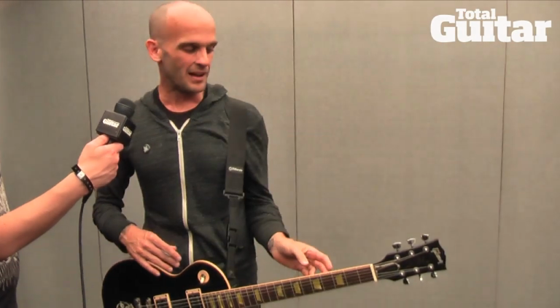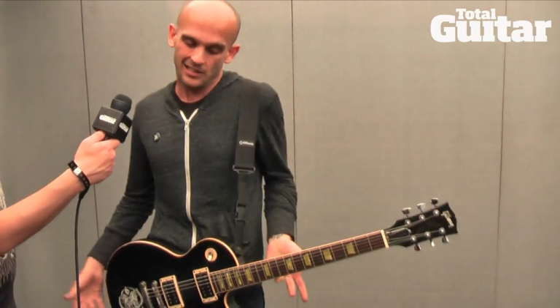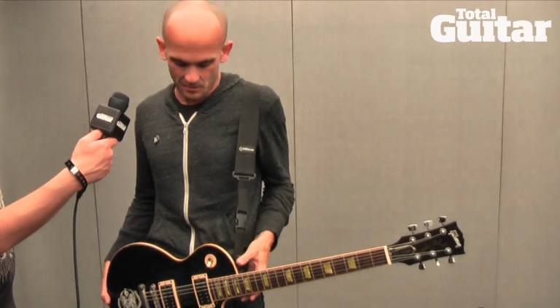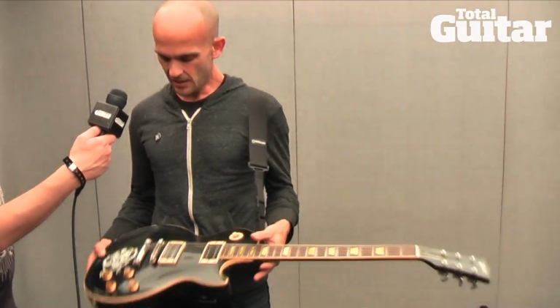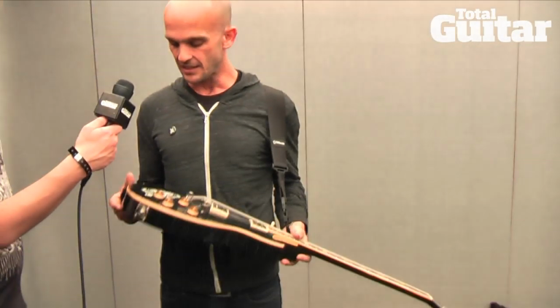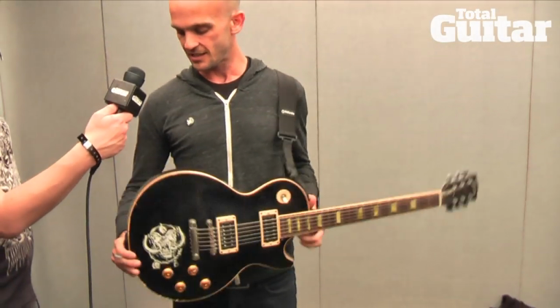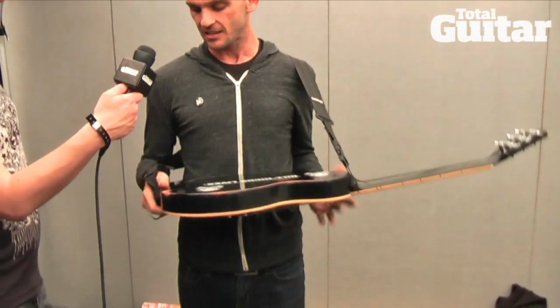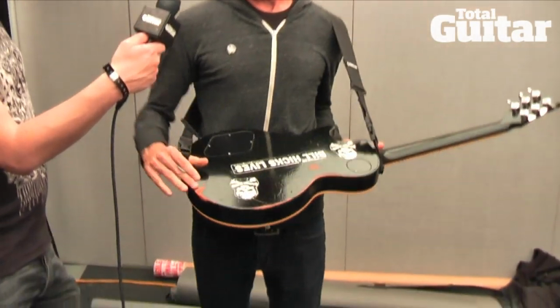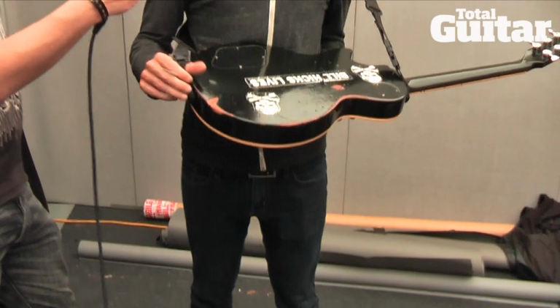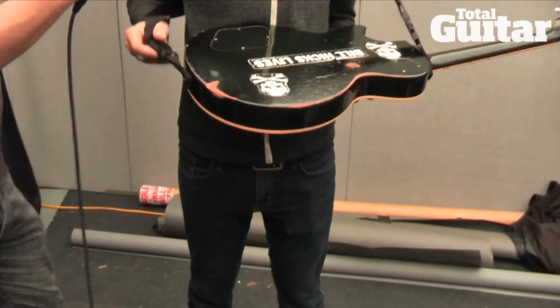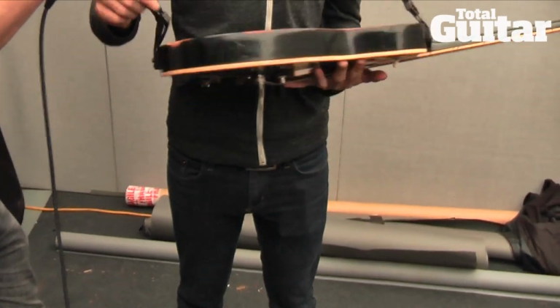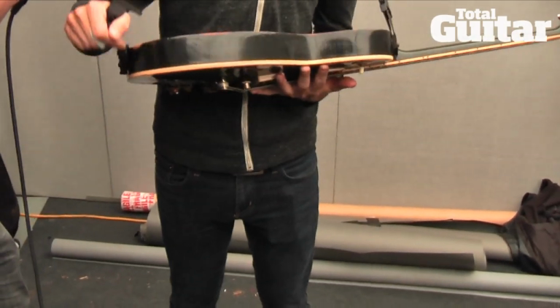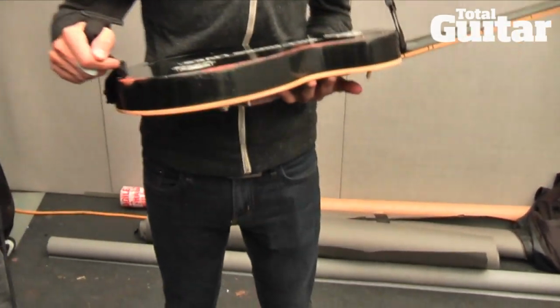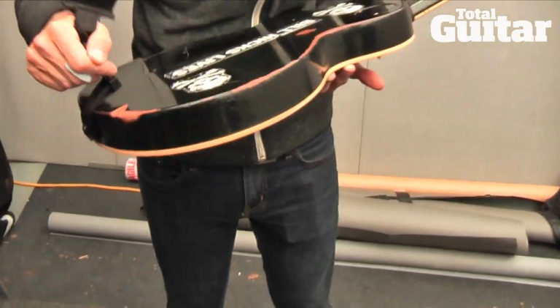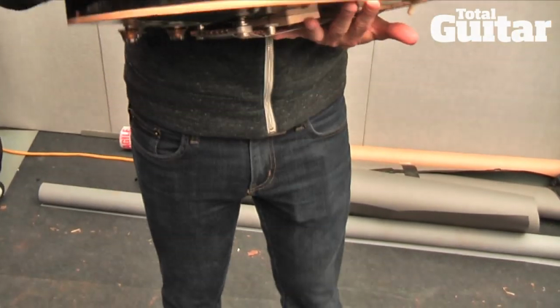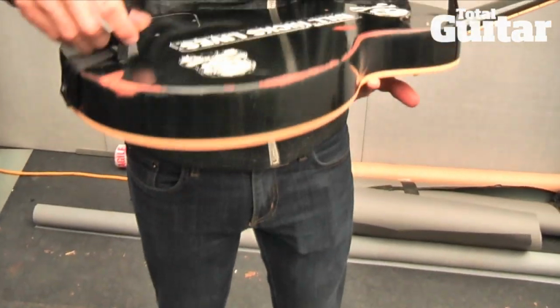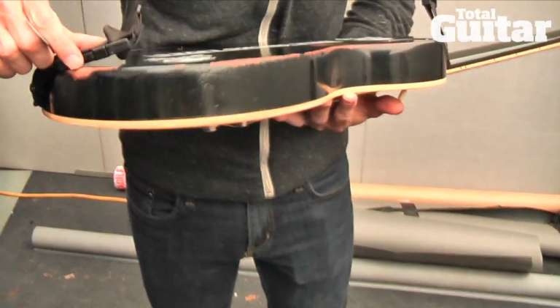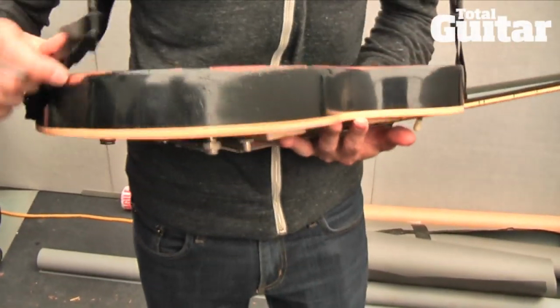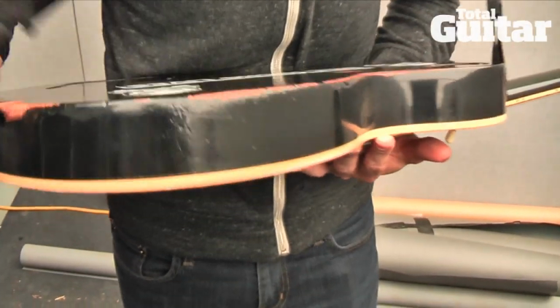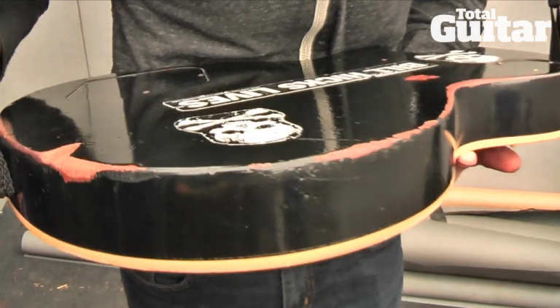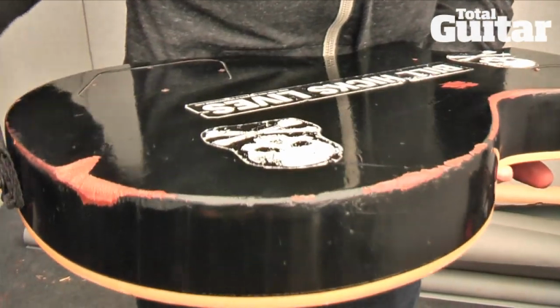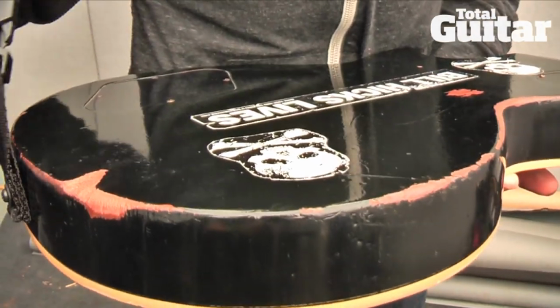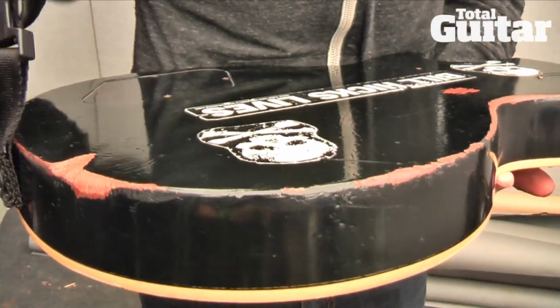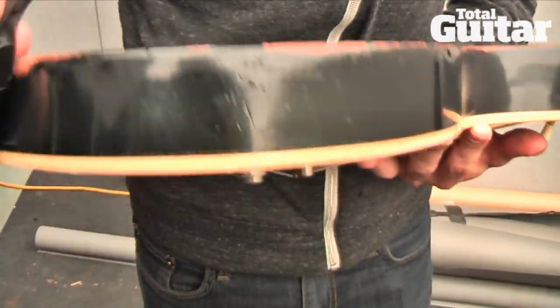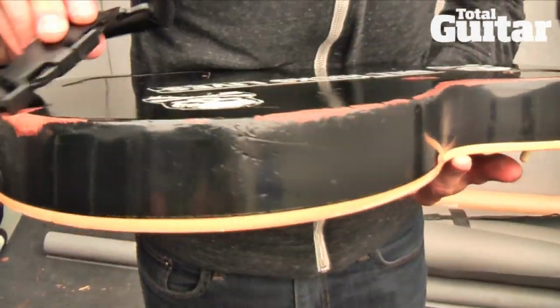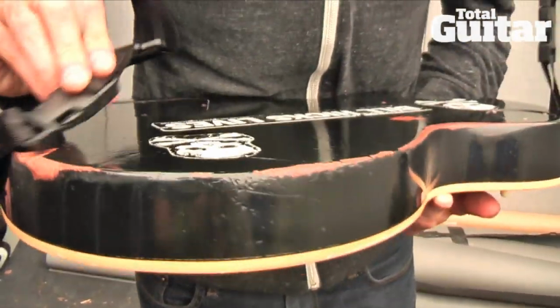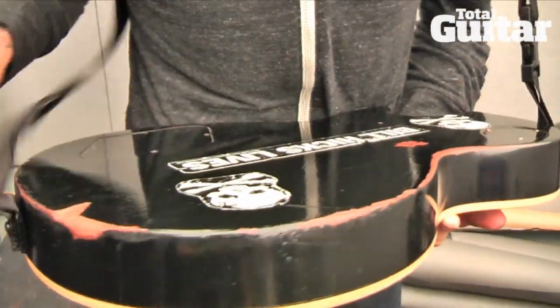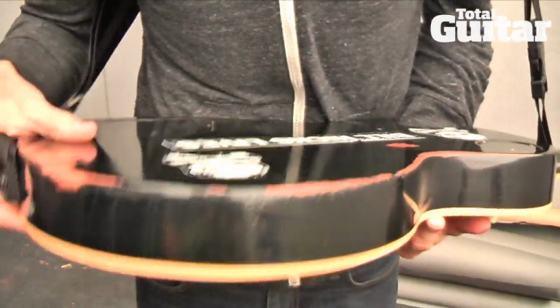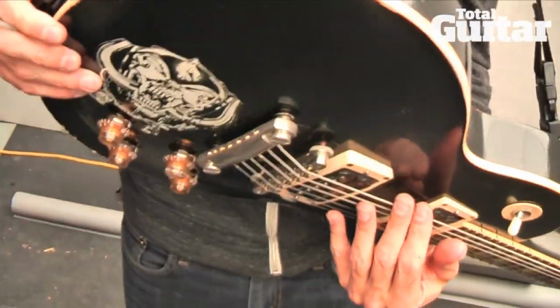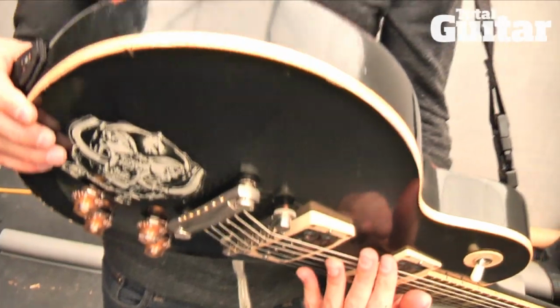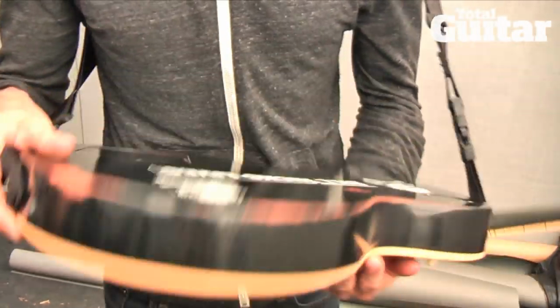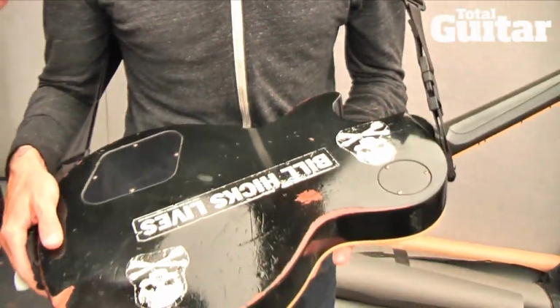It's beat to hell. It's got this wear from the strap lock moving back and forth over it — these DiMarzio click lock things. It keeps doing that and it bugs me, but there's nothing really I can do about it.